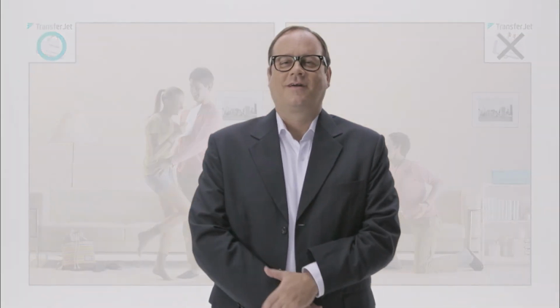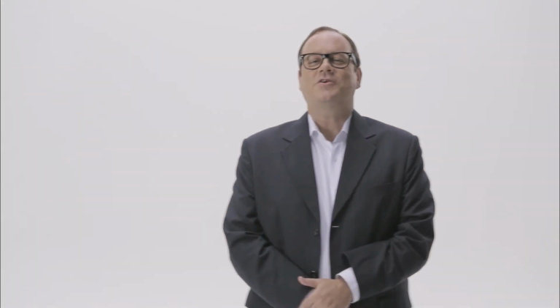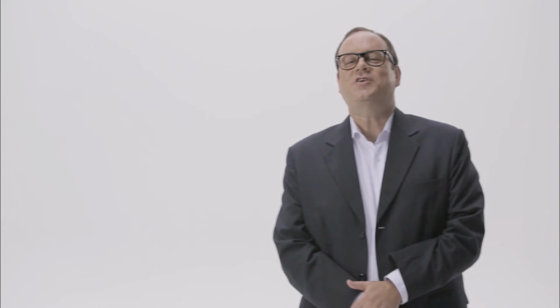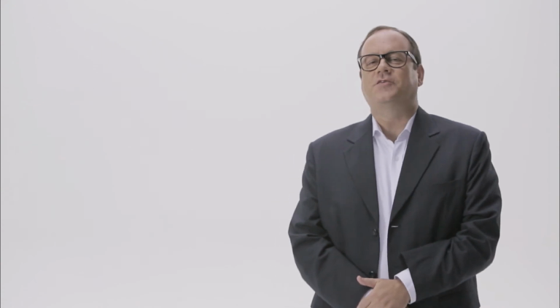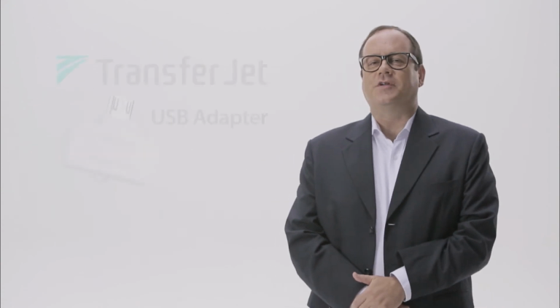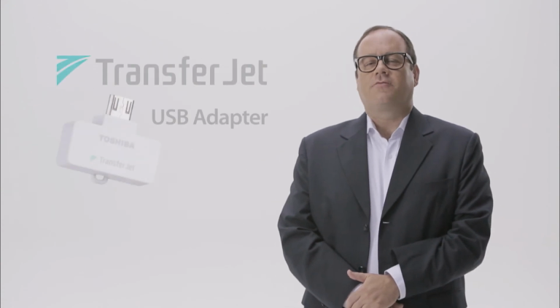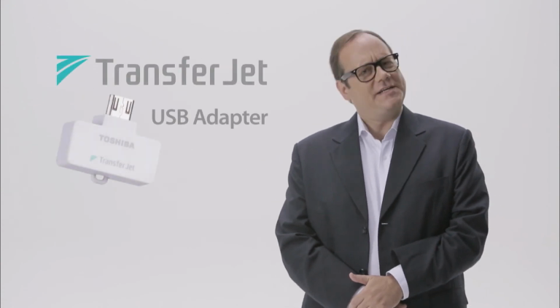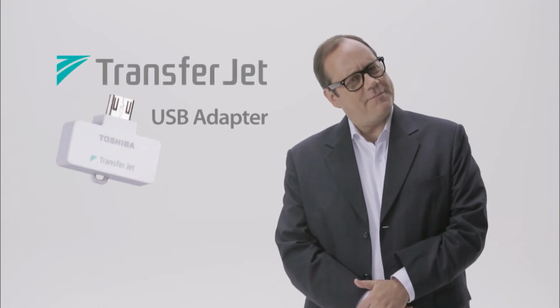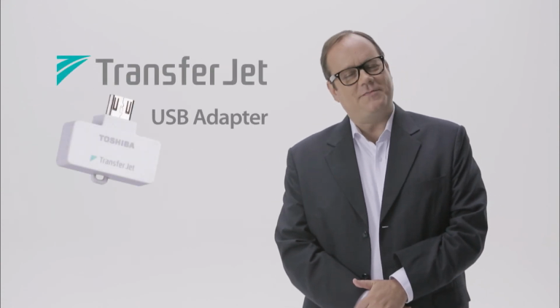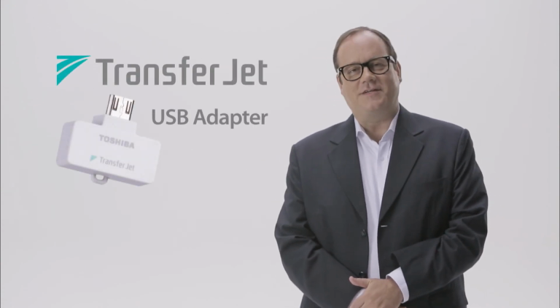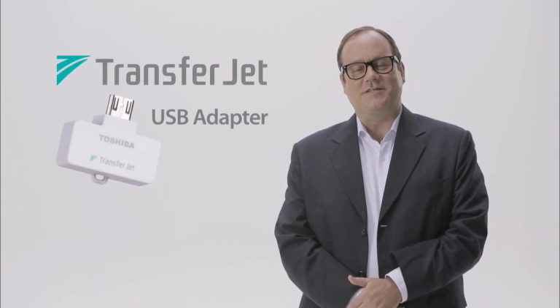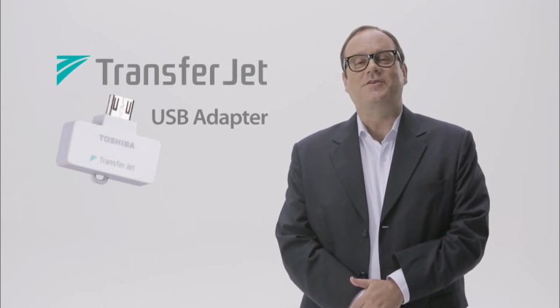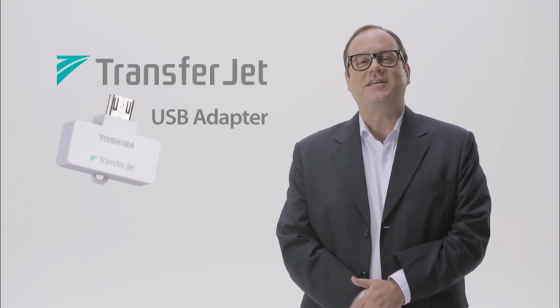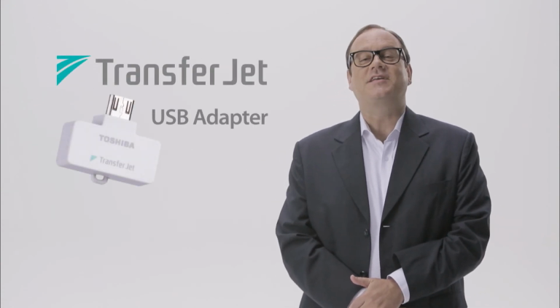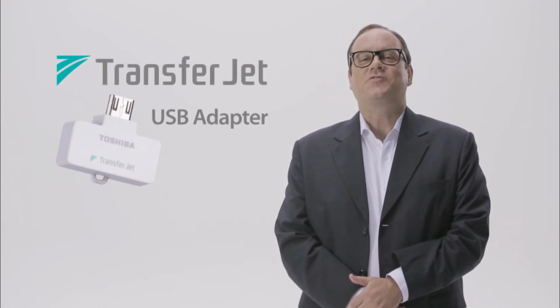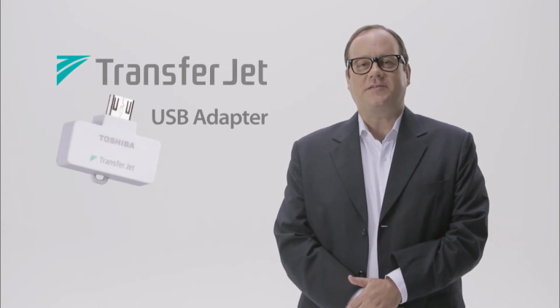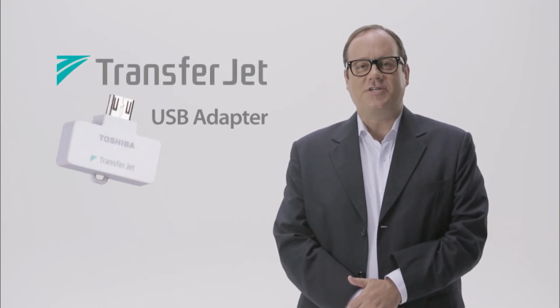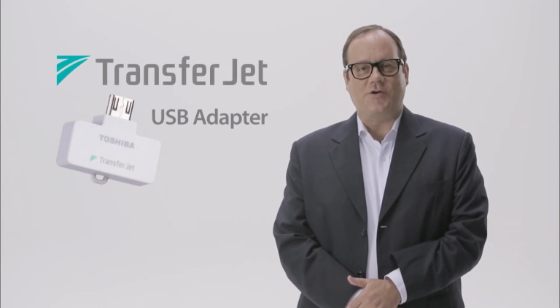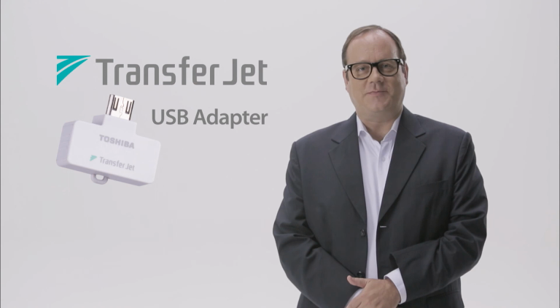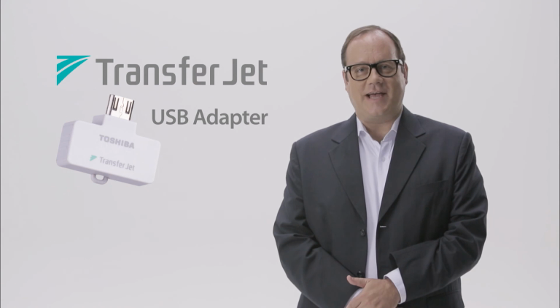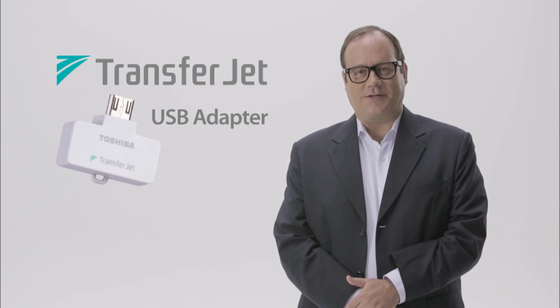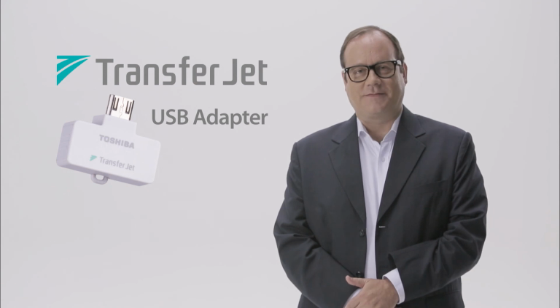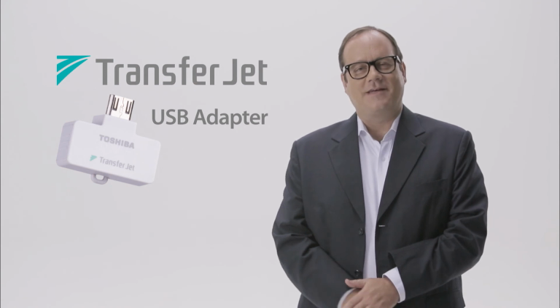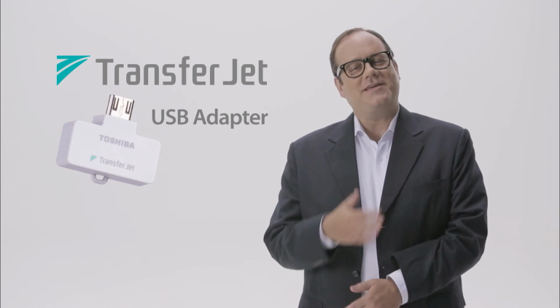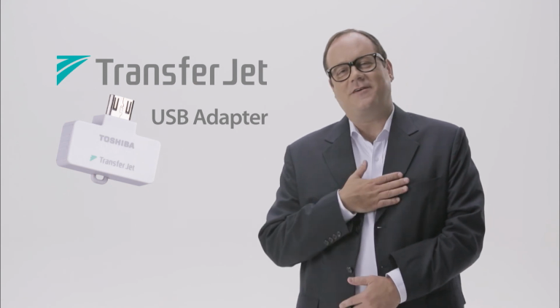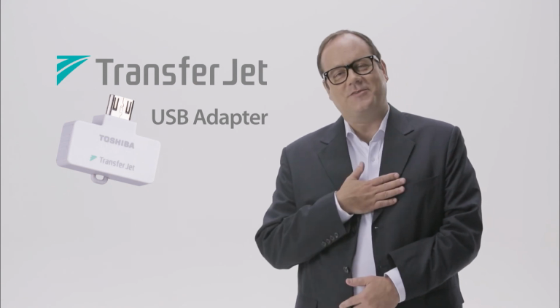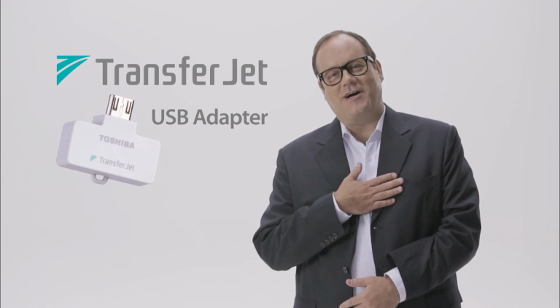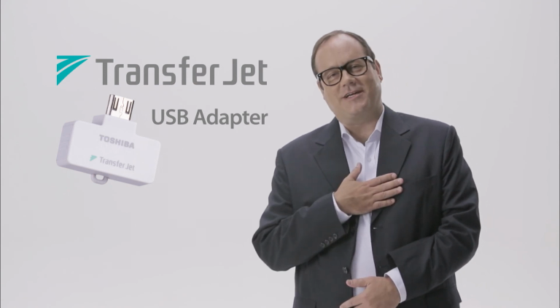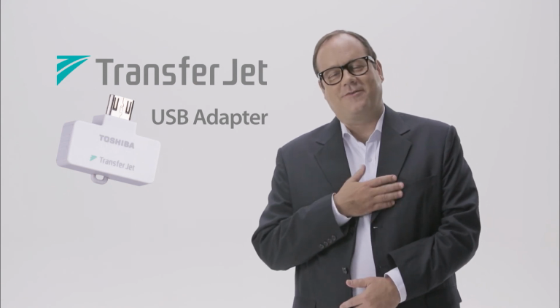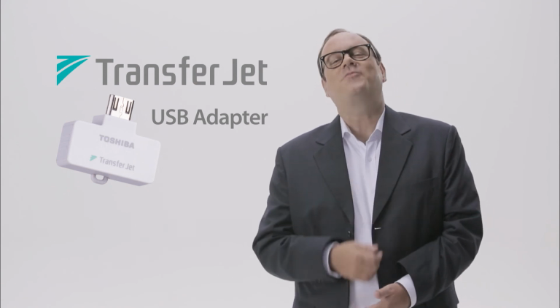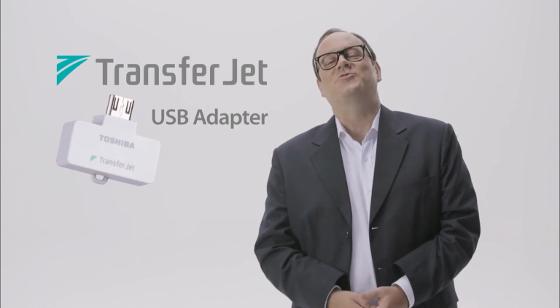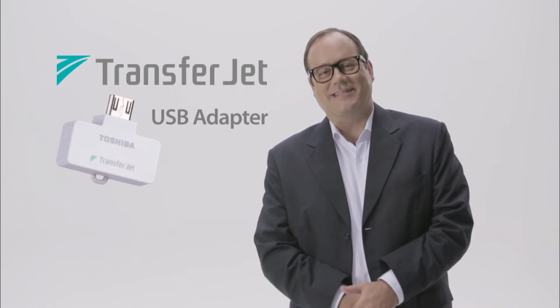What you just viewed were examples of the functions of Toshiba's TransferJet USB adapter. Thank you very much for watching. We hope you enjoyed it.